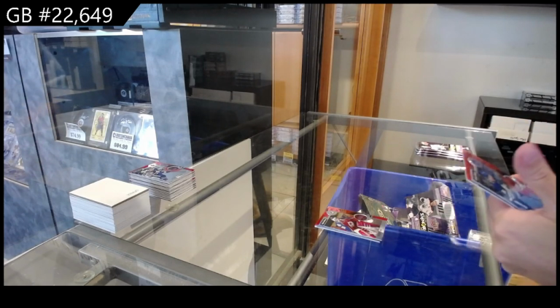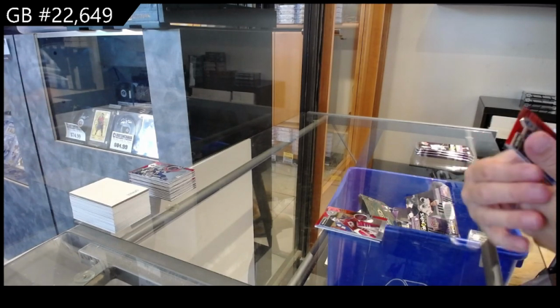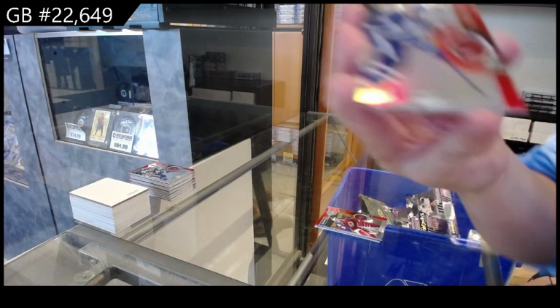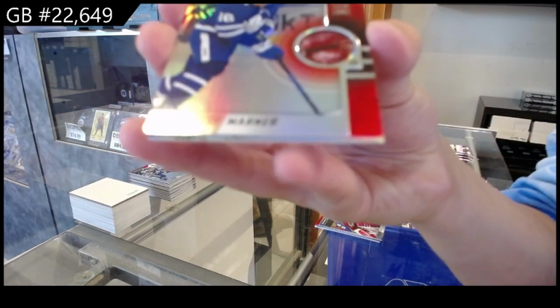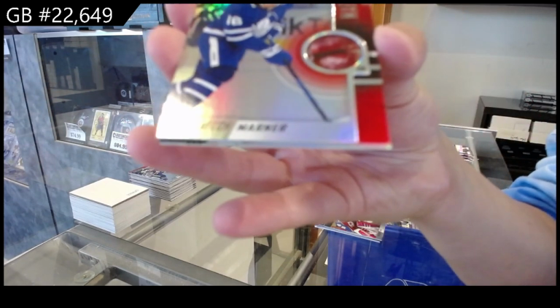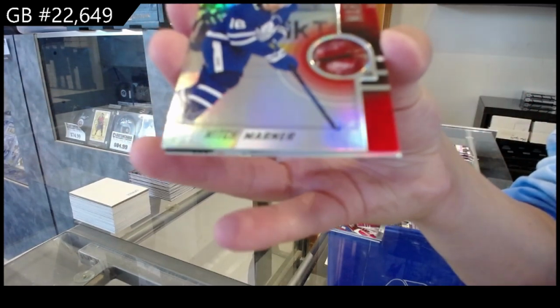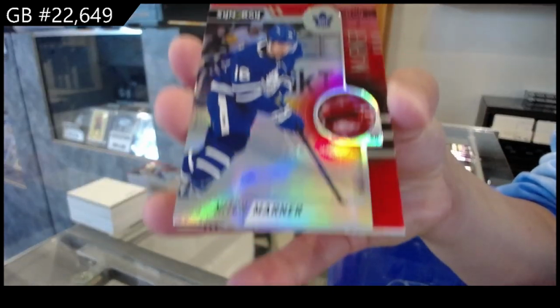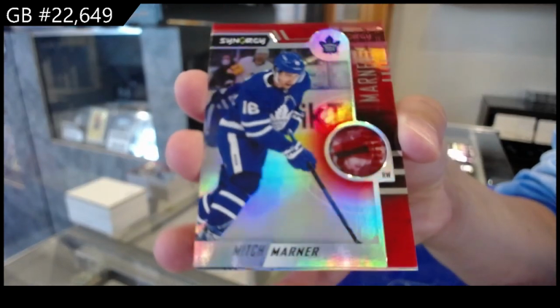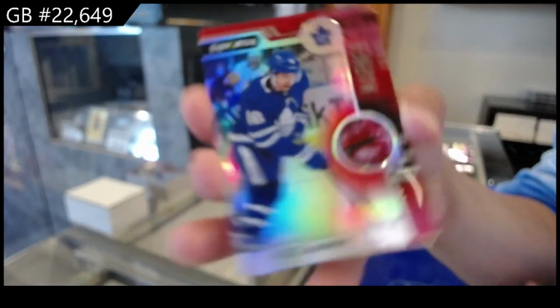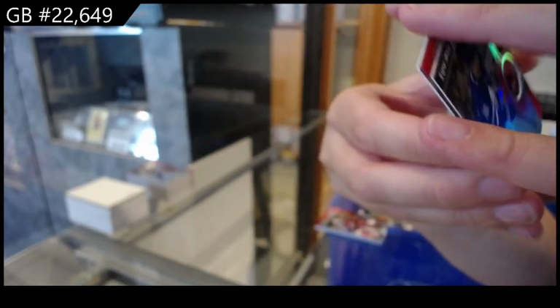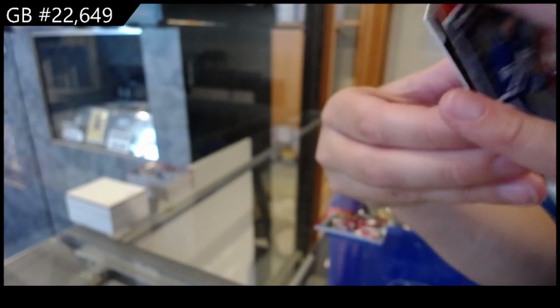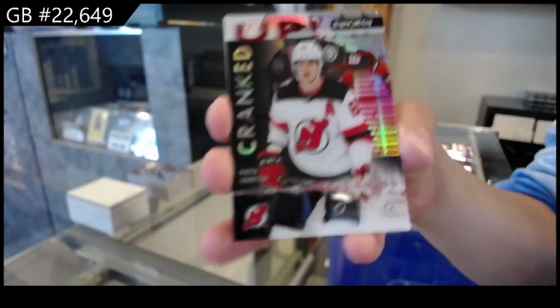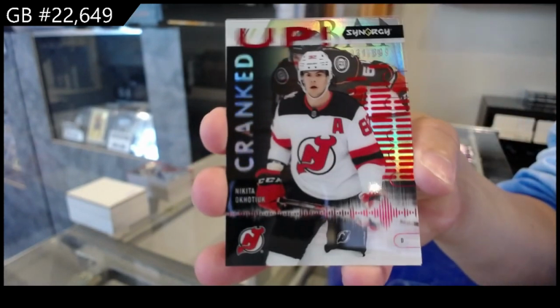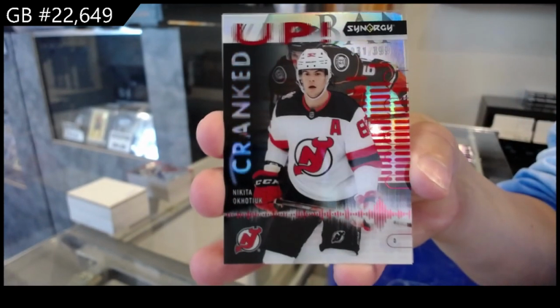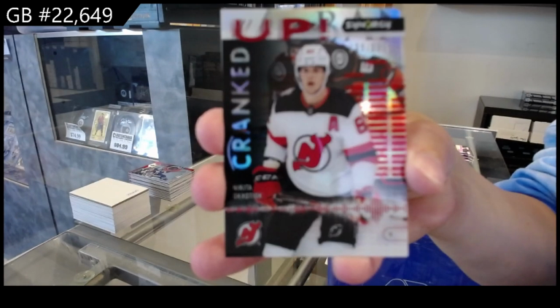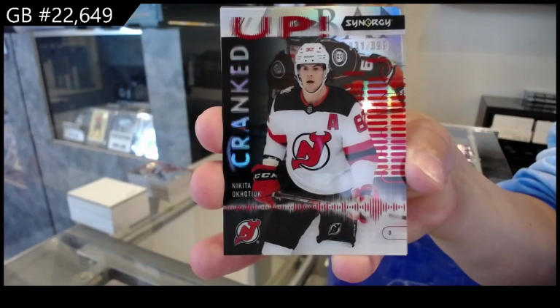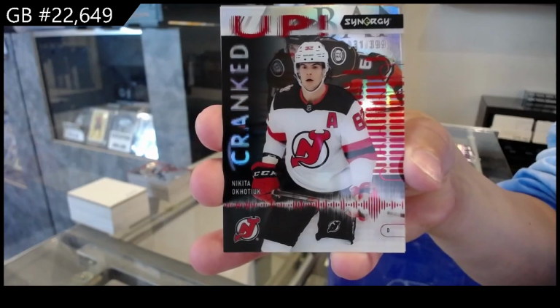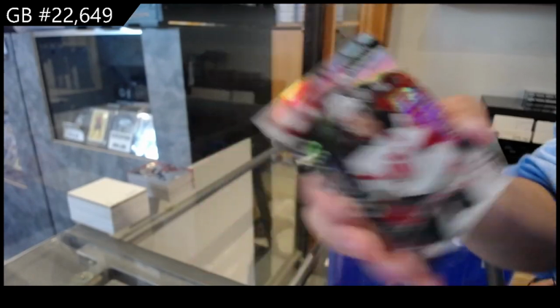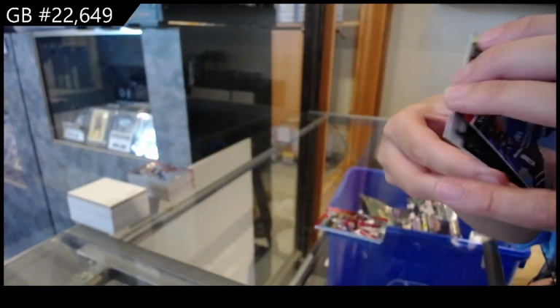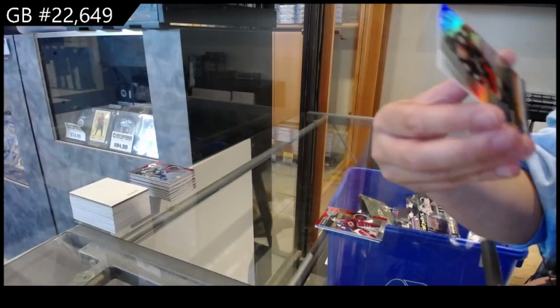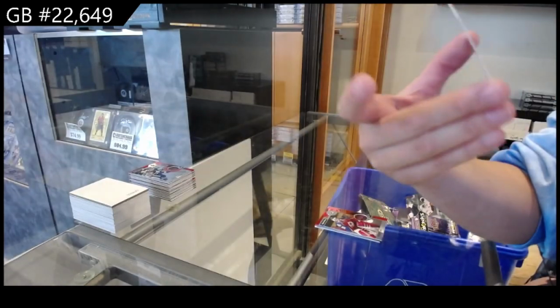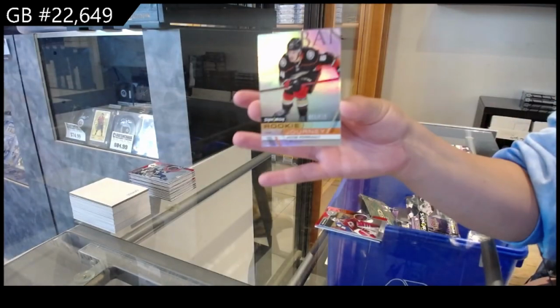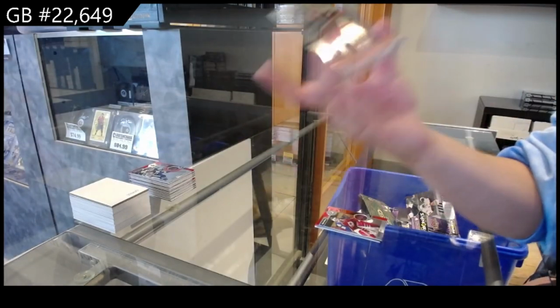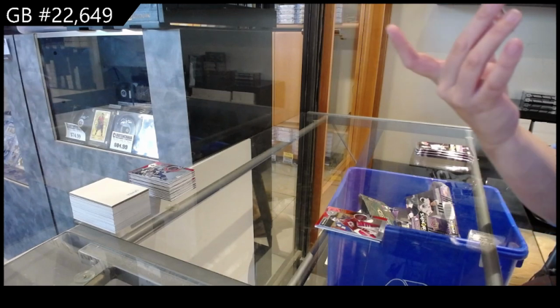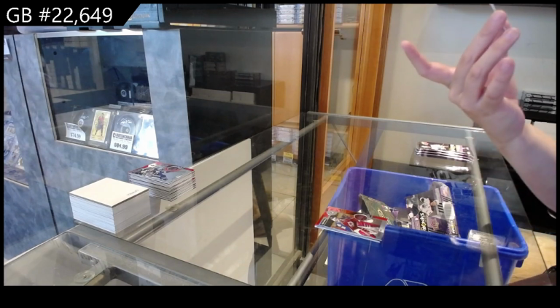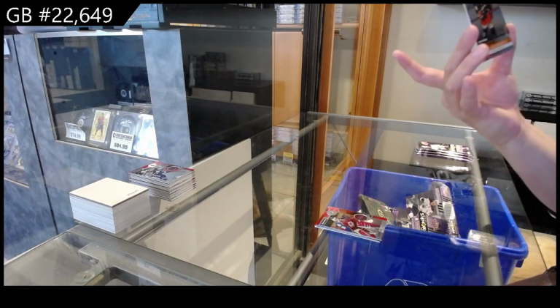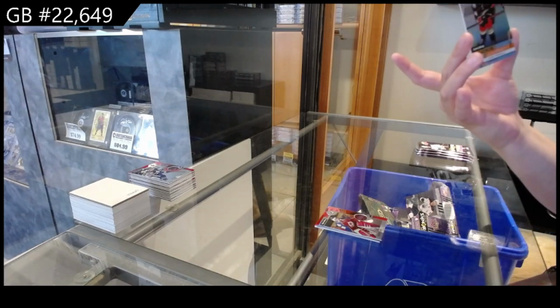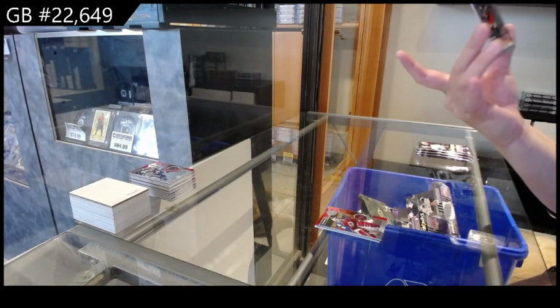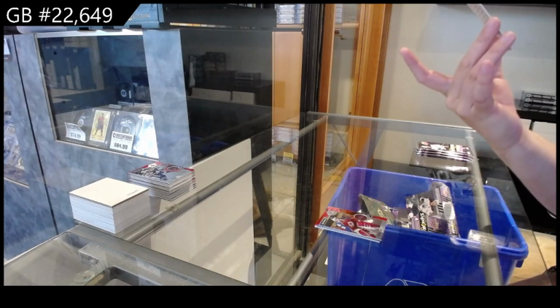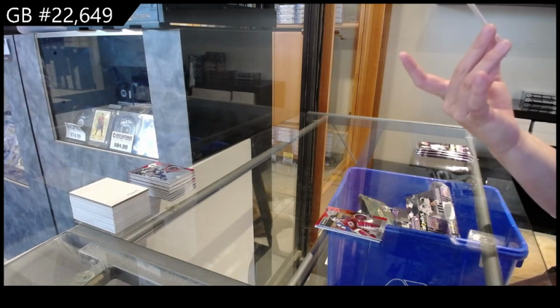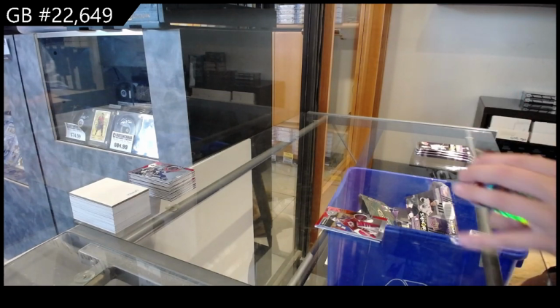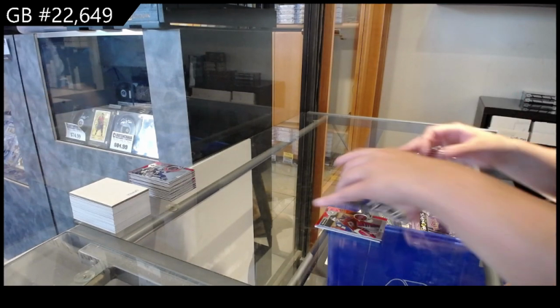We have a red for Toronto of Mitch Marner. Cranked Up, numbered at 399, for New Jersey of Okotwik. And a Rookie Journey for Anaheim, numbered at 699, with a little bit of a ding on the top right corner — Jacob Correau.